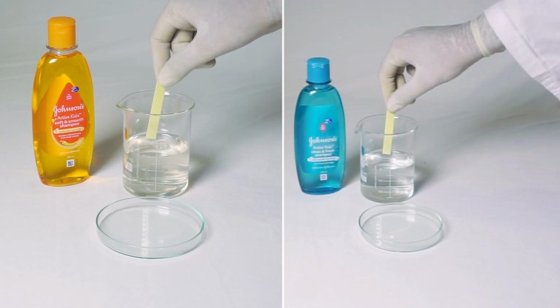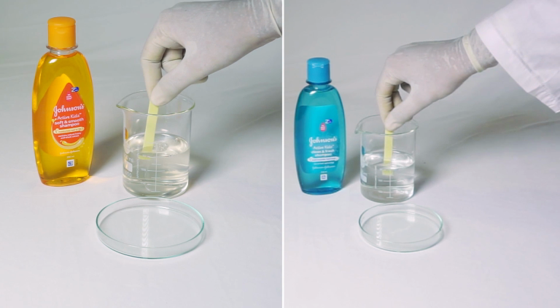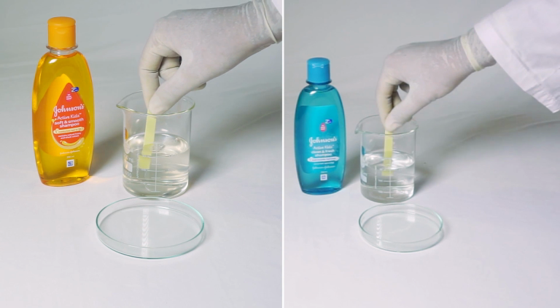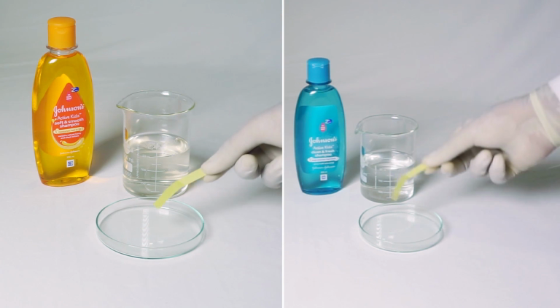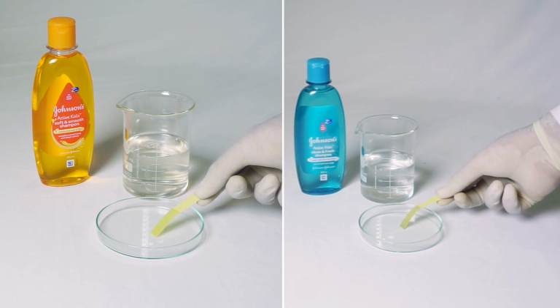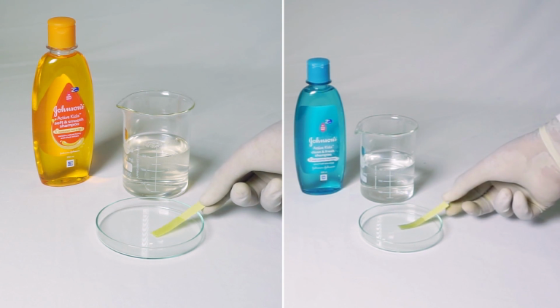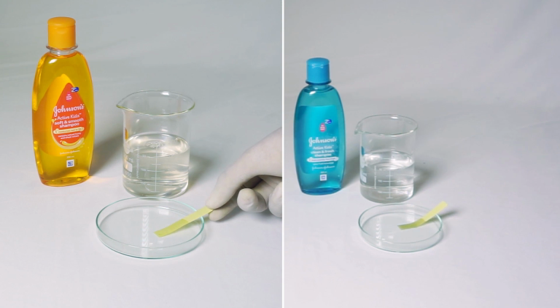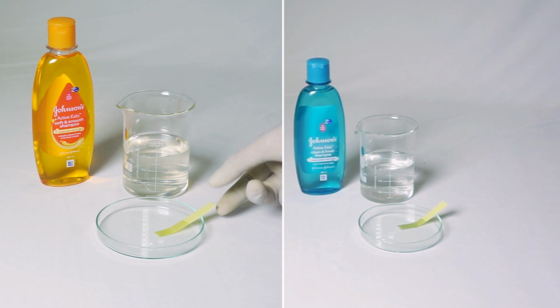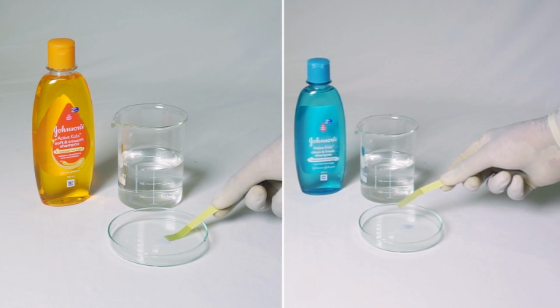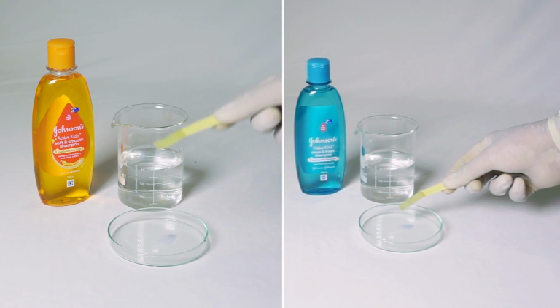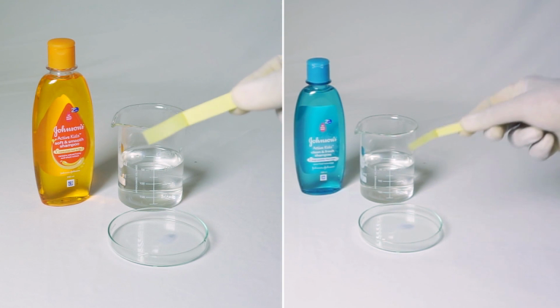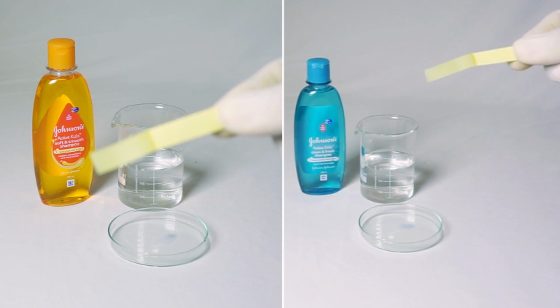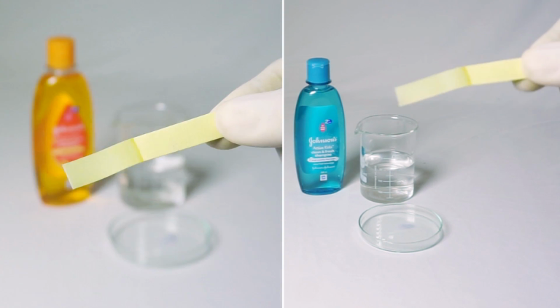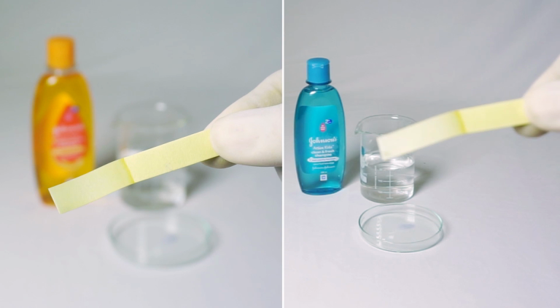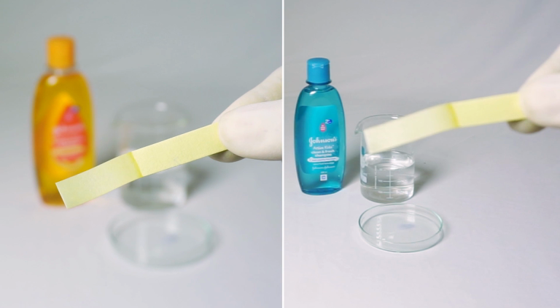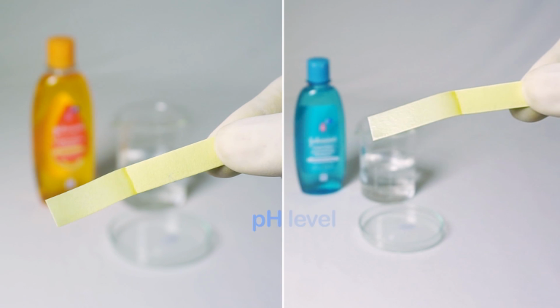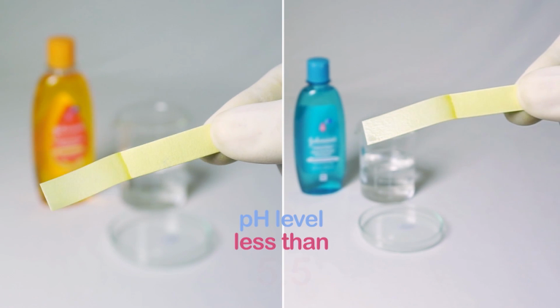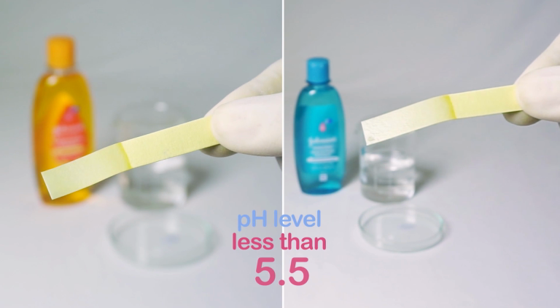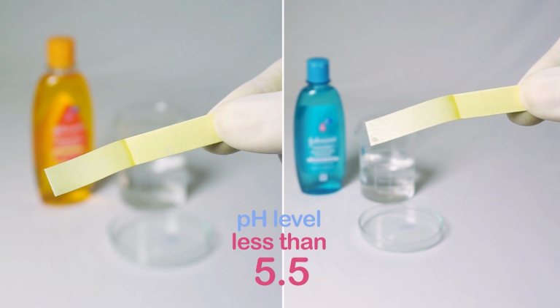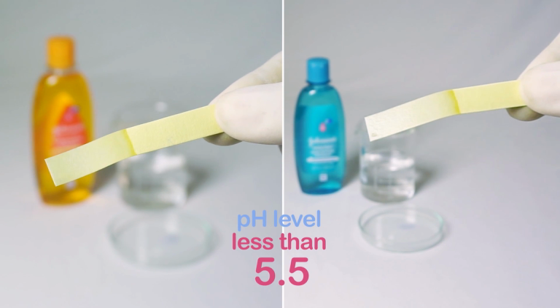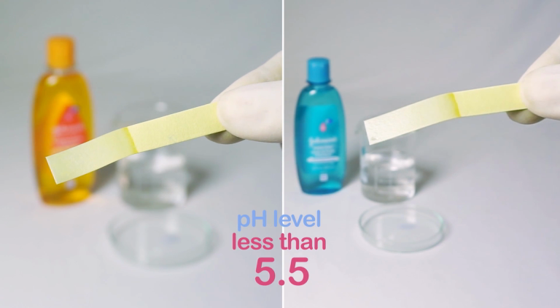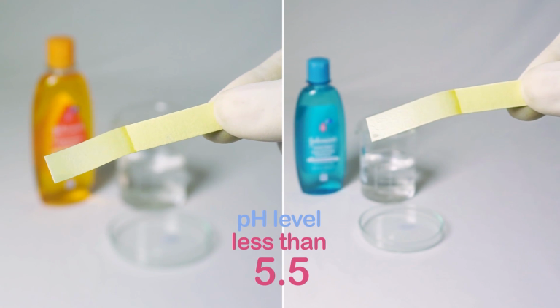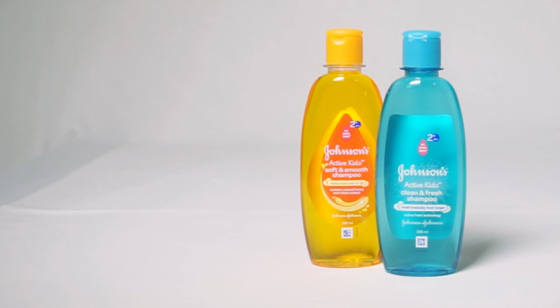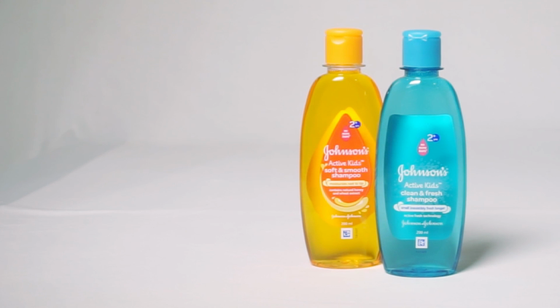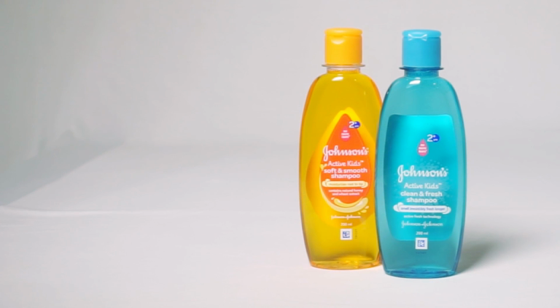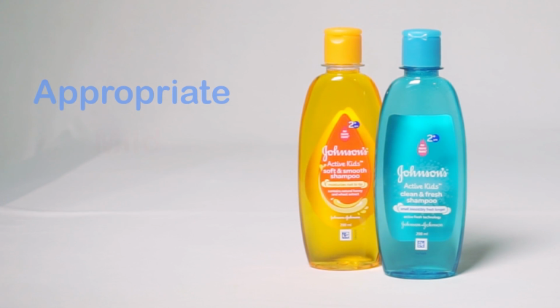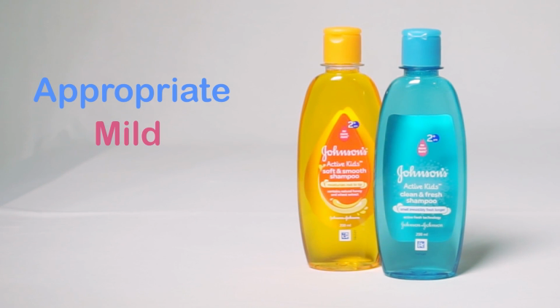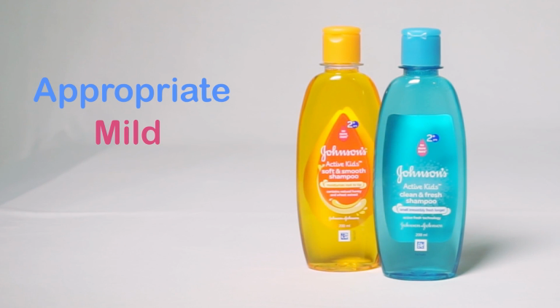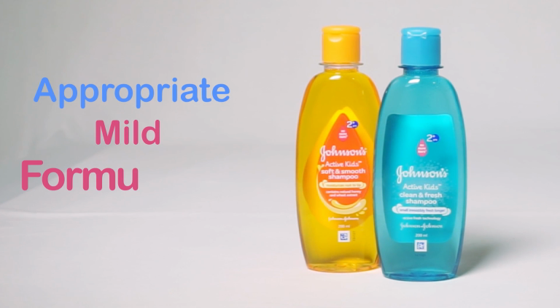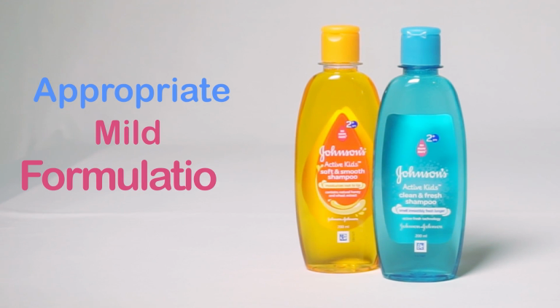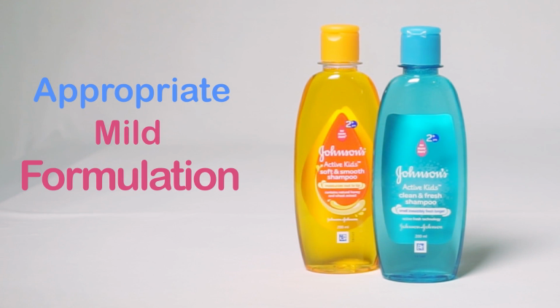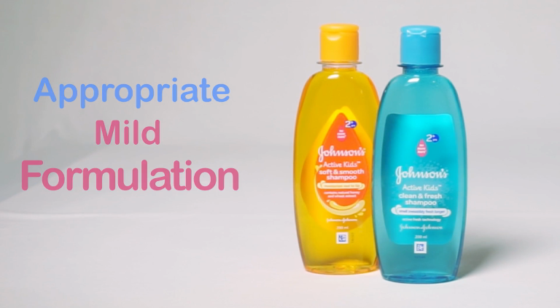Now let's check the pH of Johnson's Active Kids' shampoo. The strip shows no change in colour, indicating a pH level of less than 5.5, which makes it an appropriate mild formulation for your kids' hair and scalp.